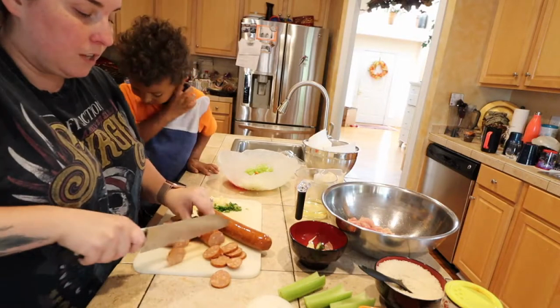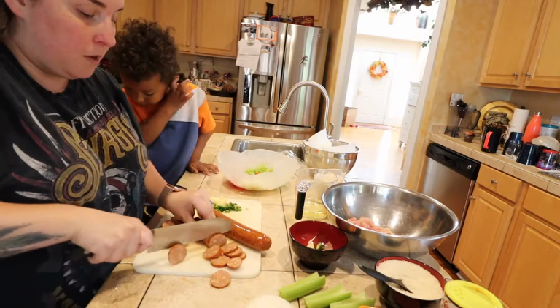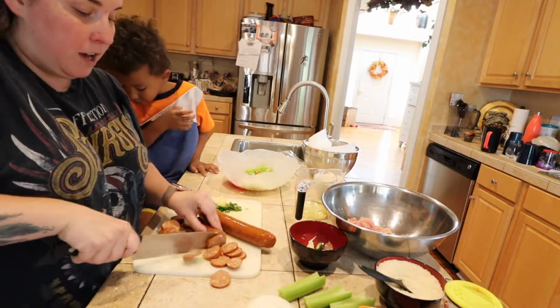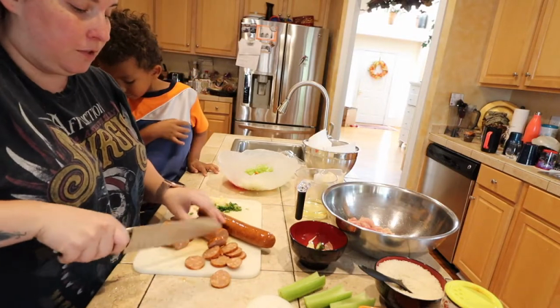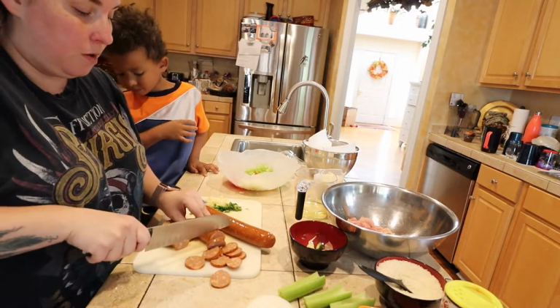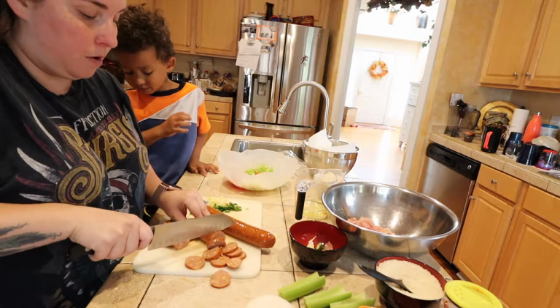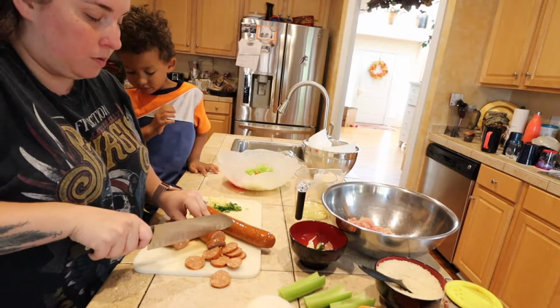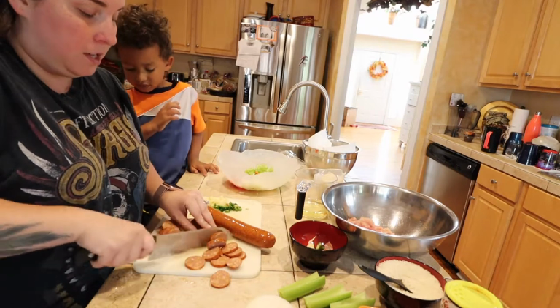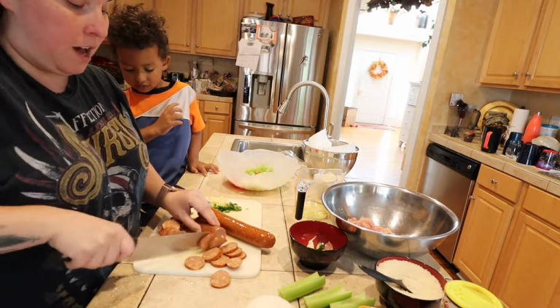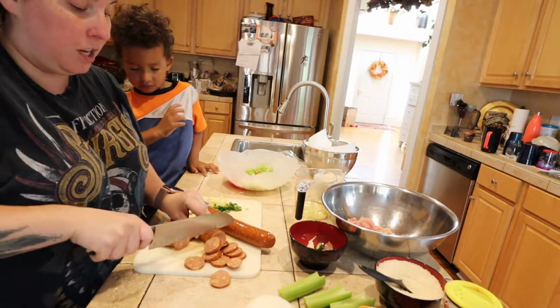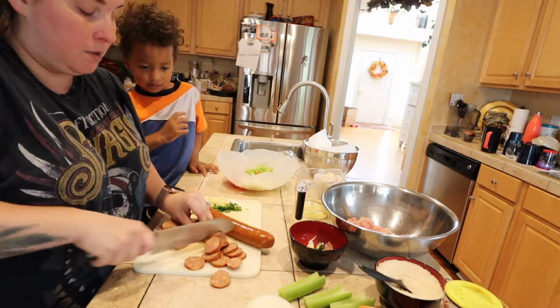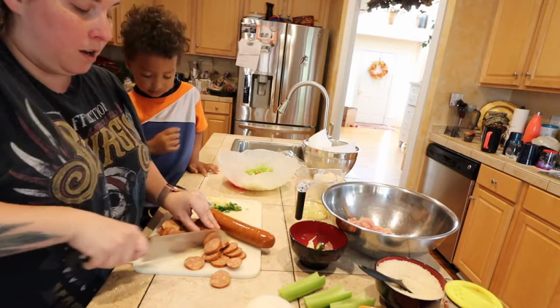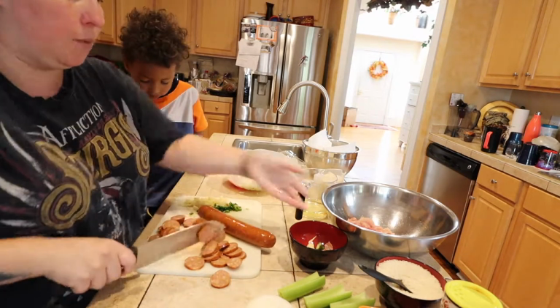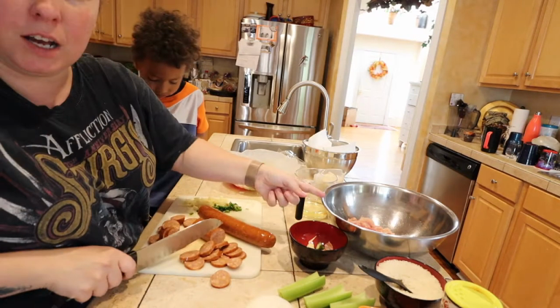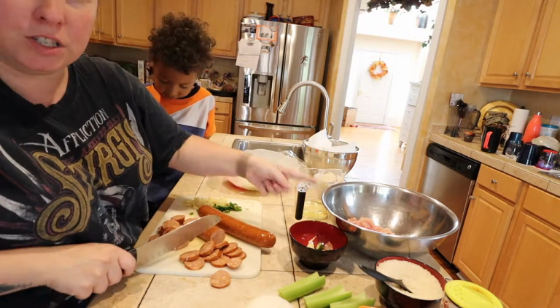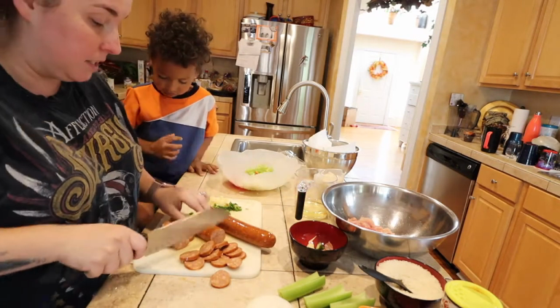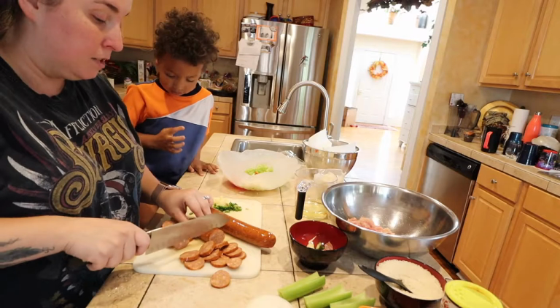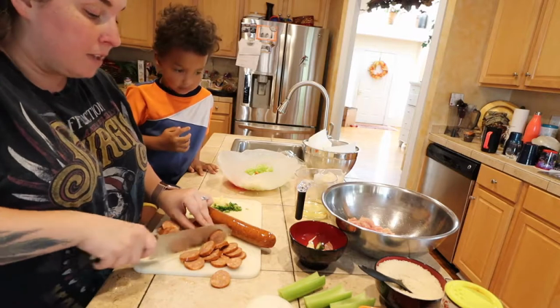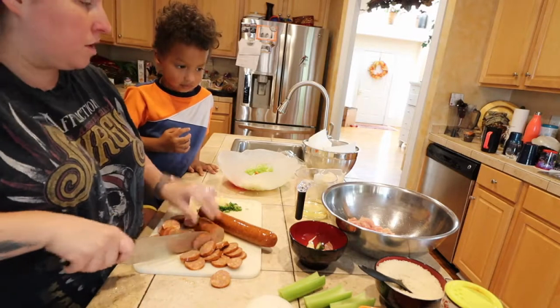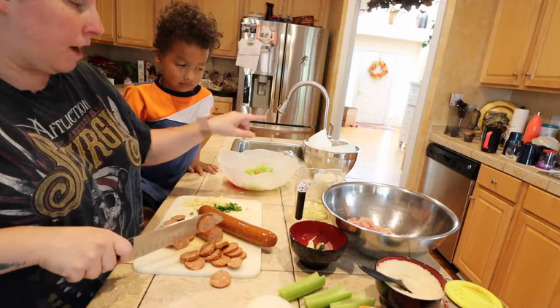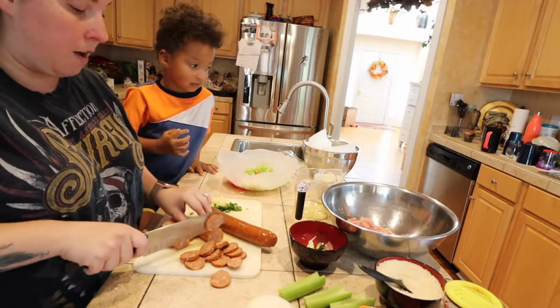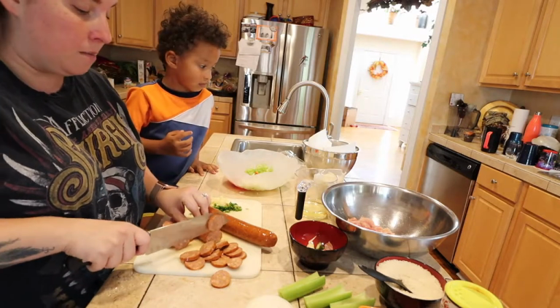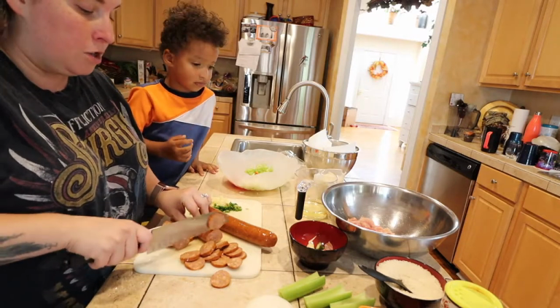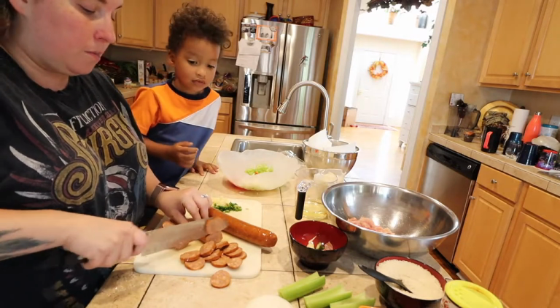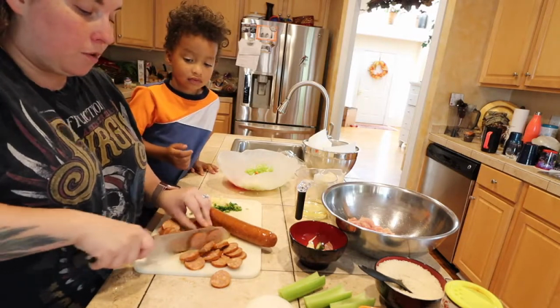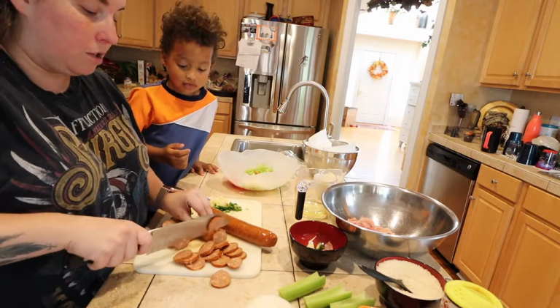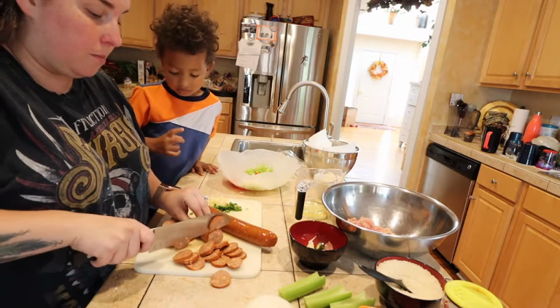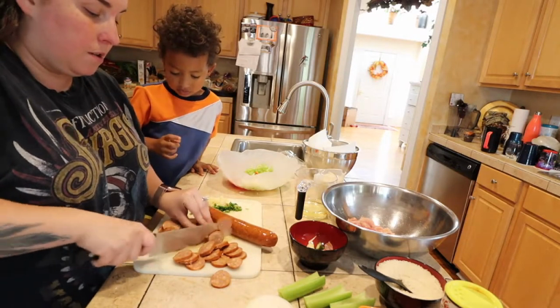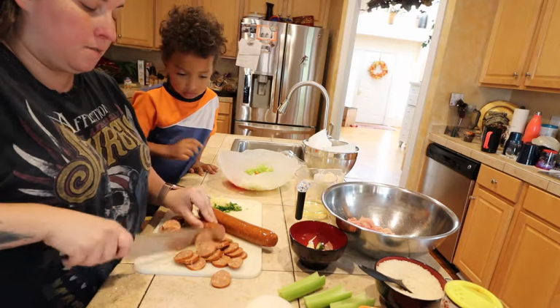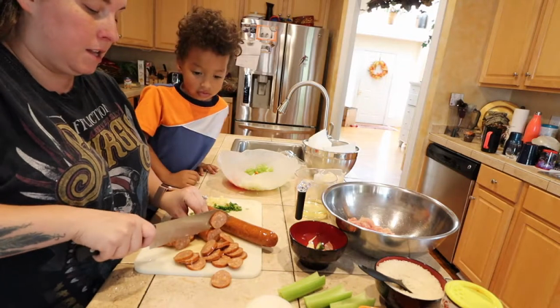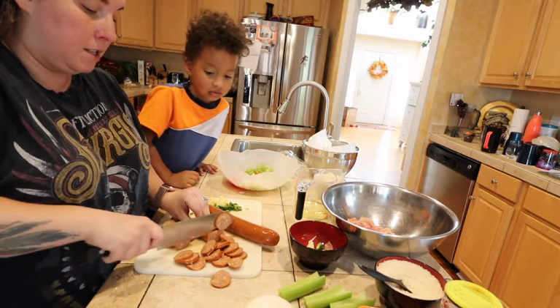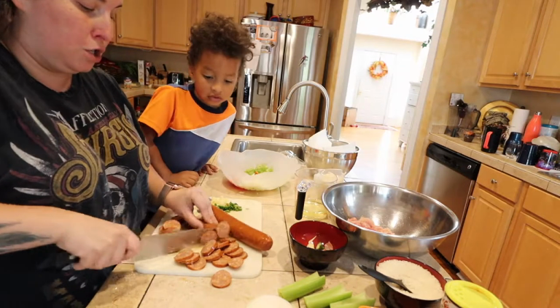I am just cutting them probably around this thin, just a little bit thinner so there is more of them. We still have two other proteins — we have chicken that was cut up that we just need to season, and then we also have thawed shrimp that we need to season too.